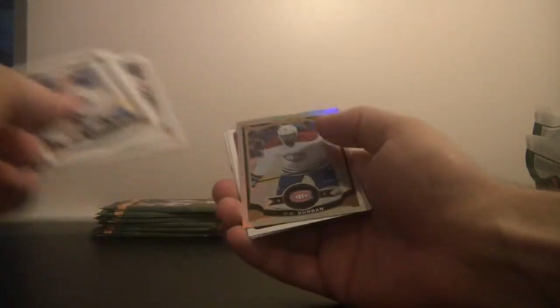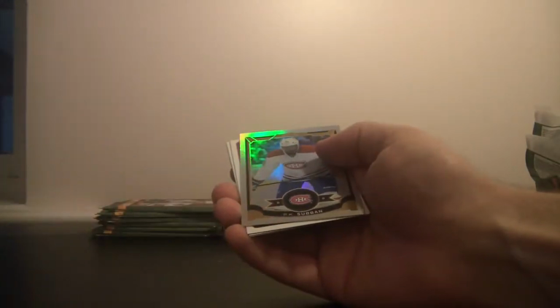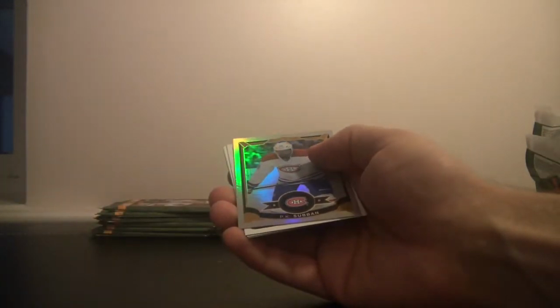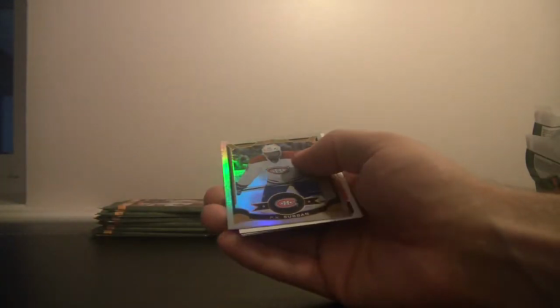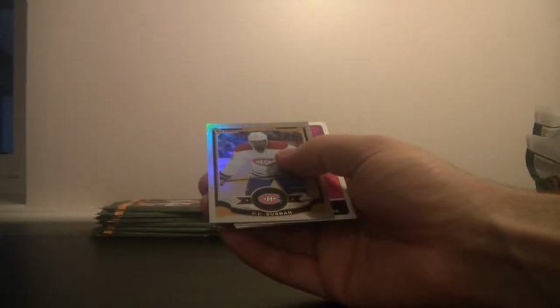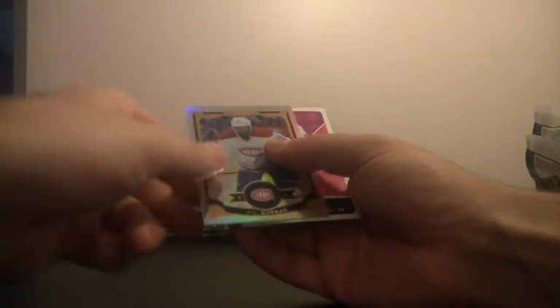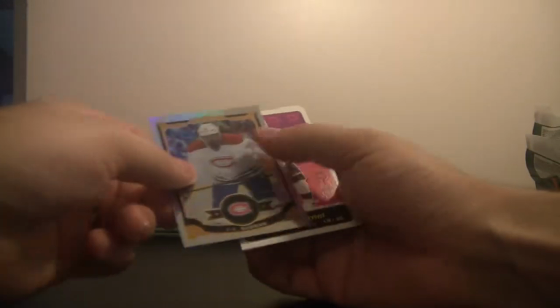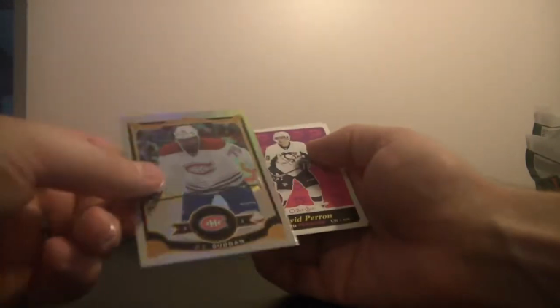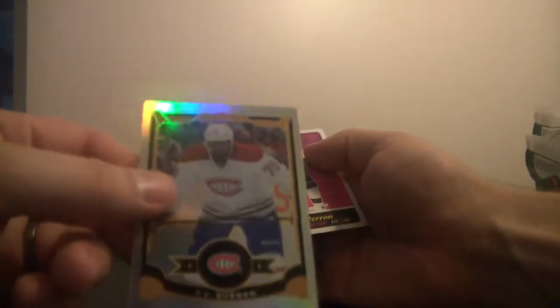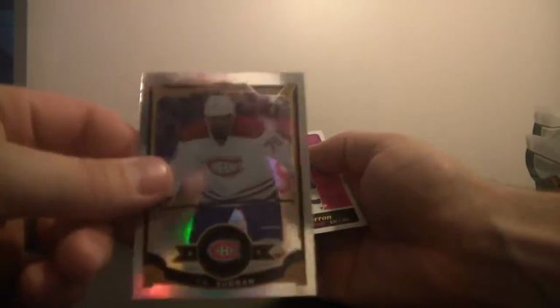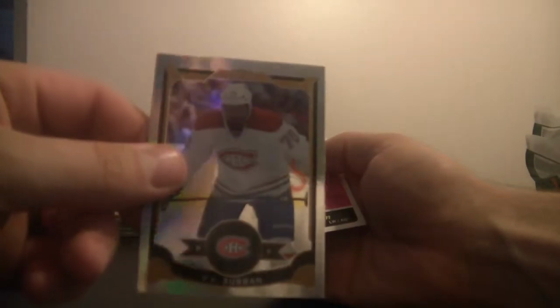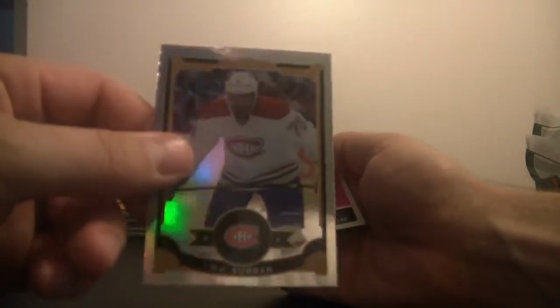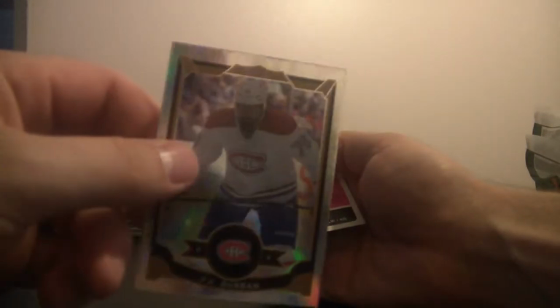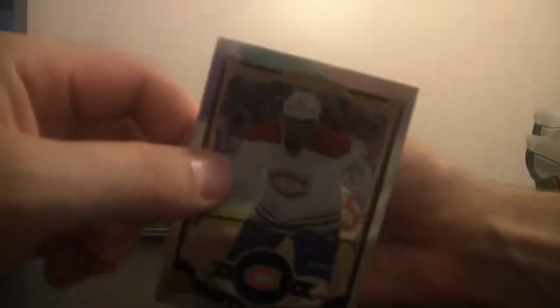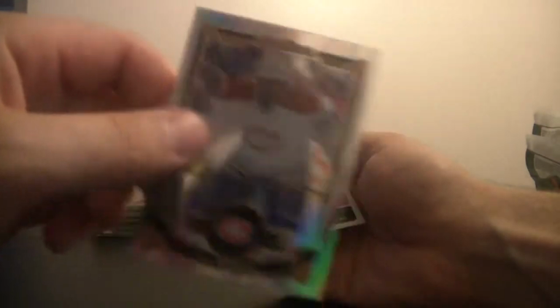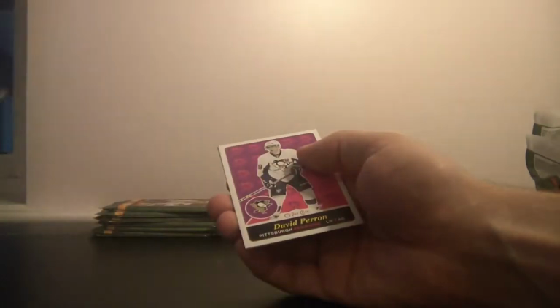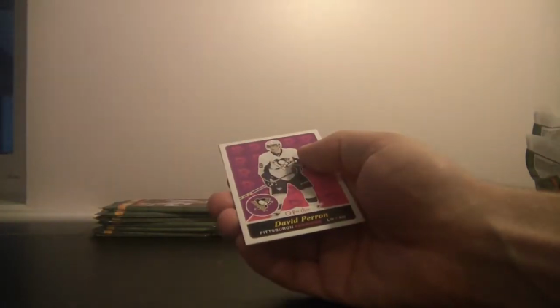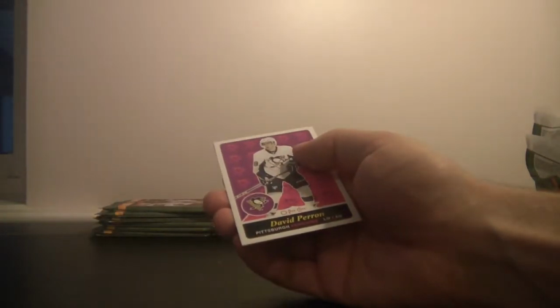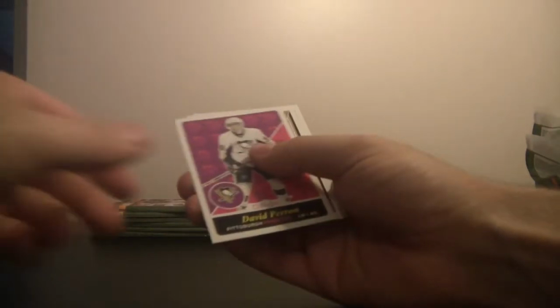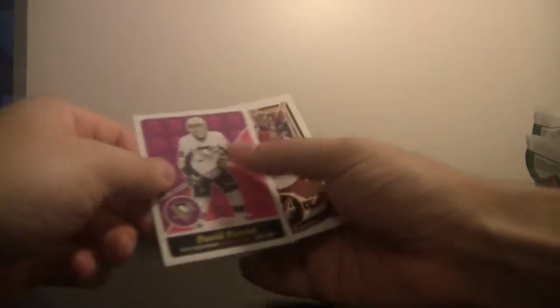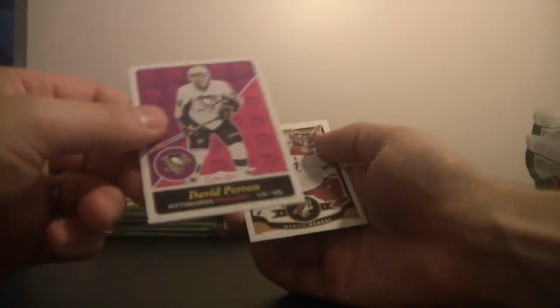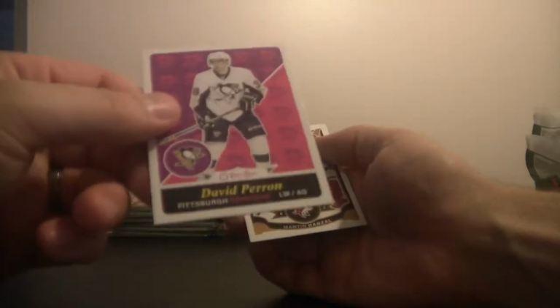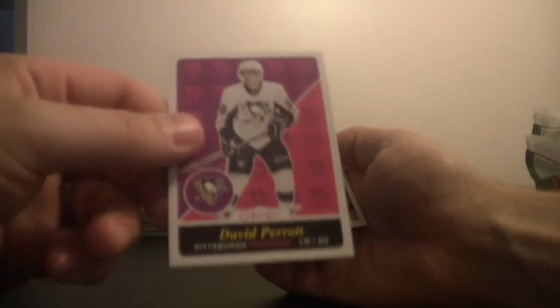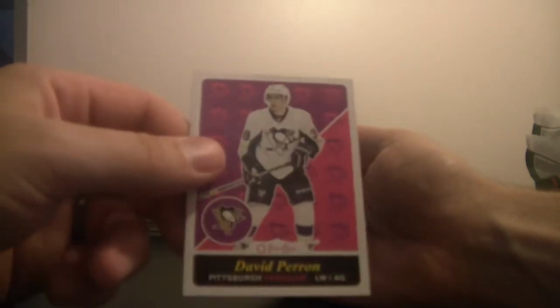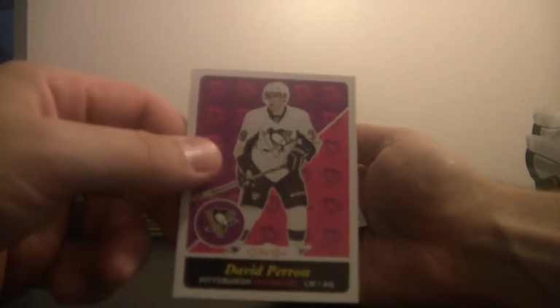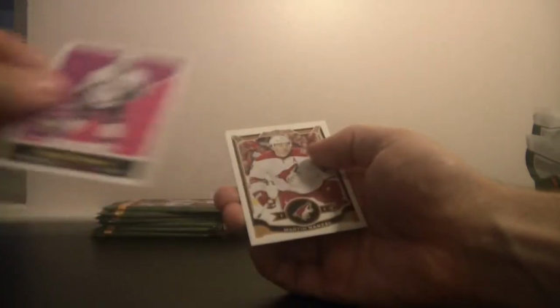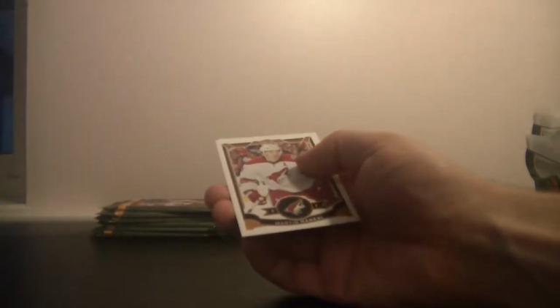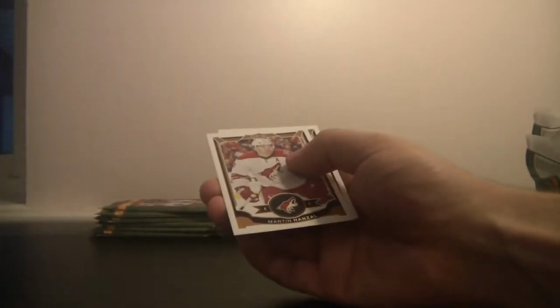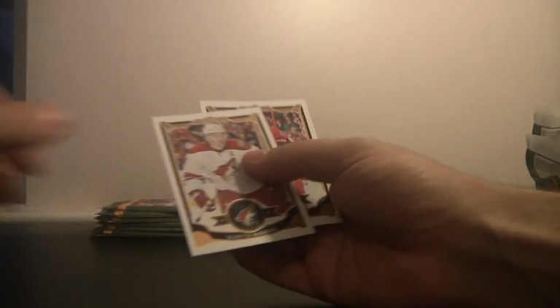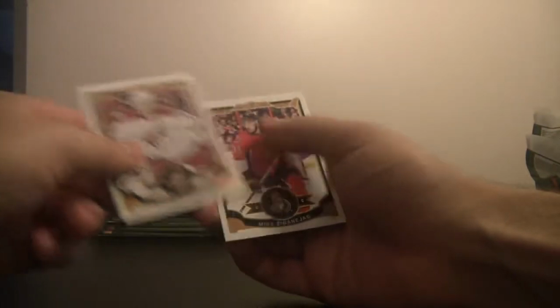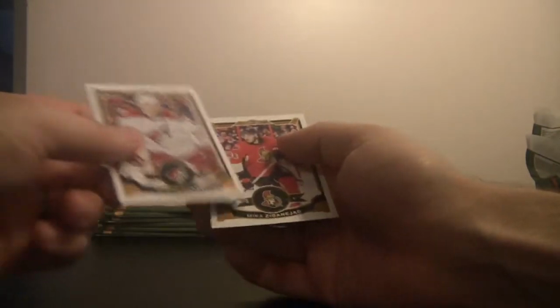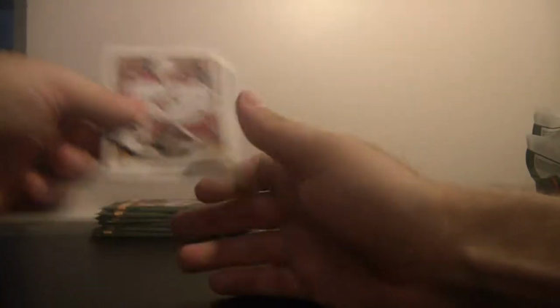We've got P.K. Subban, a shiny parallel, Montreal Canadiens. David Perron with the Pittsburgh Penguins. We've got base.